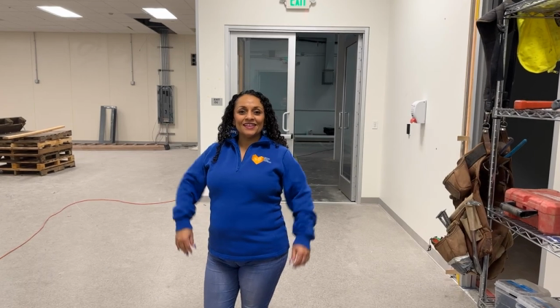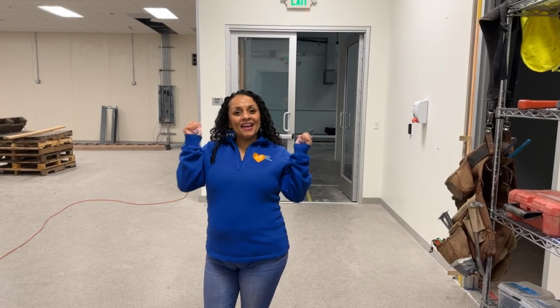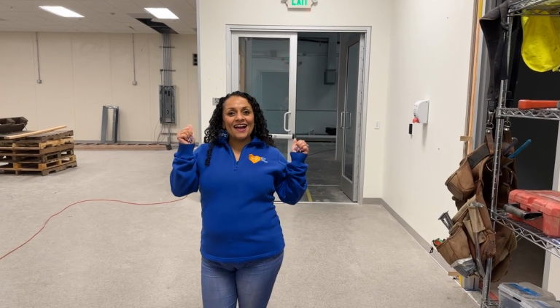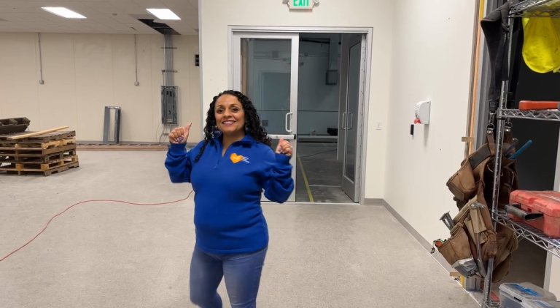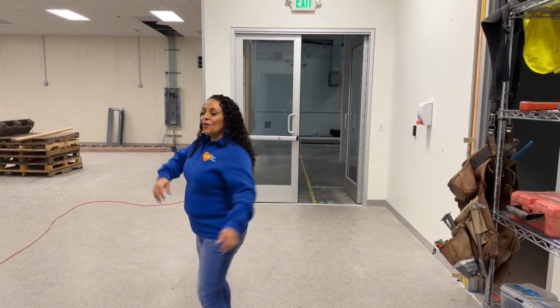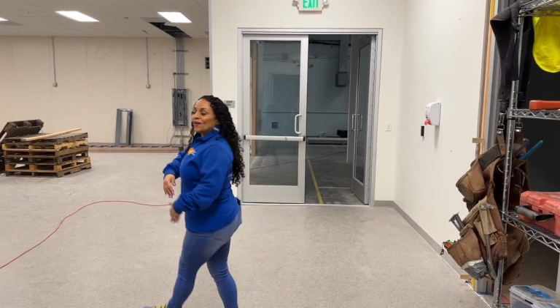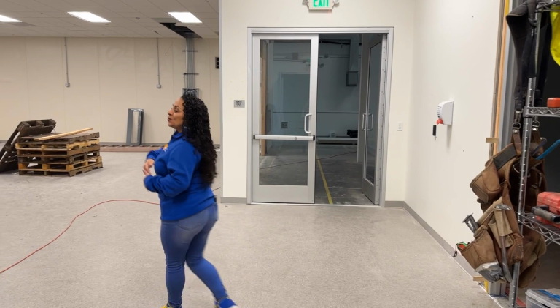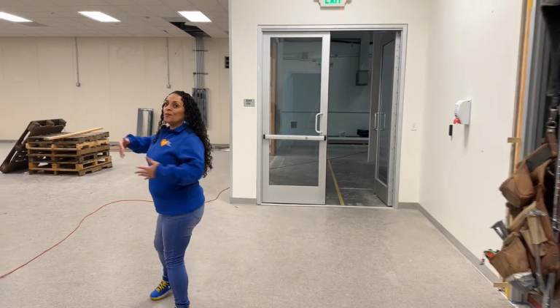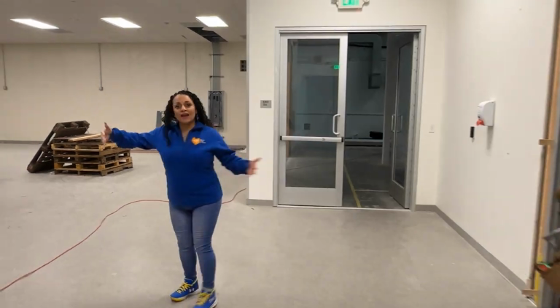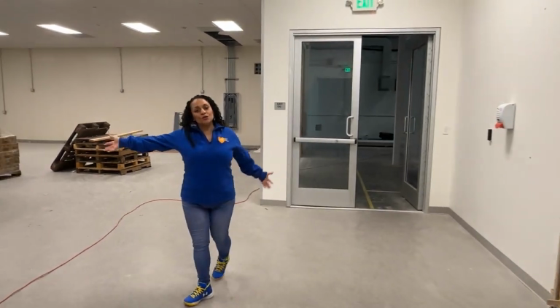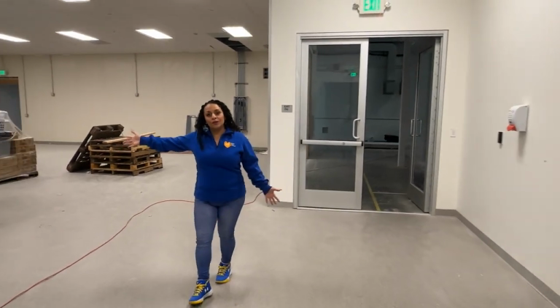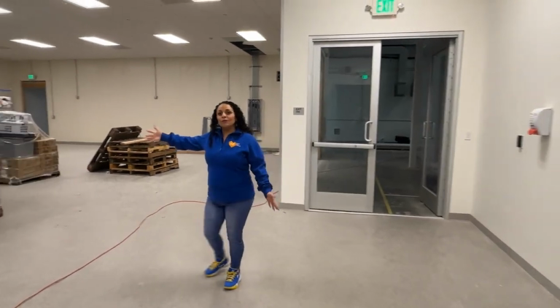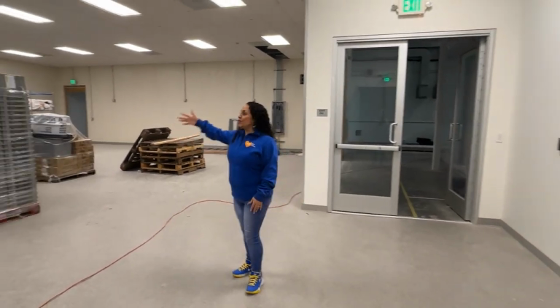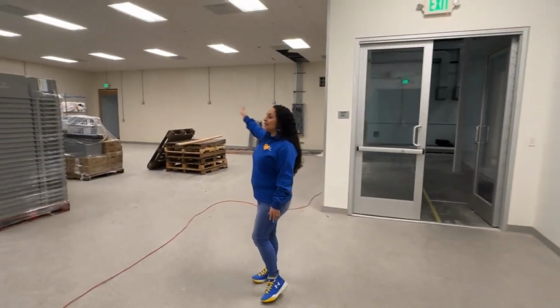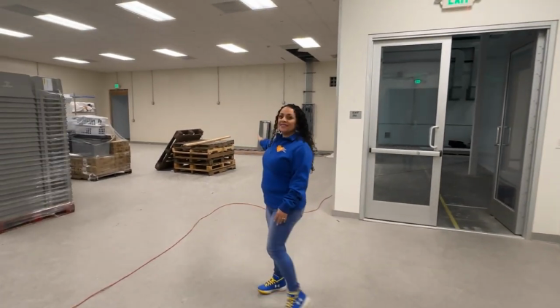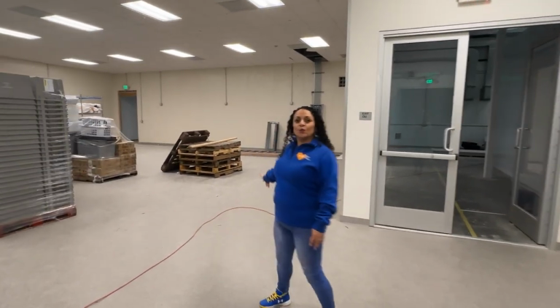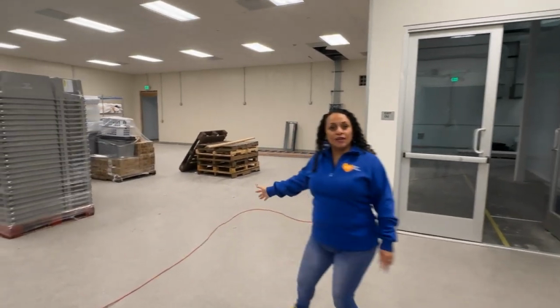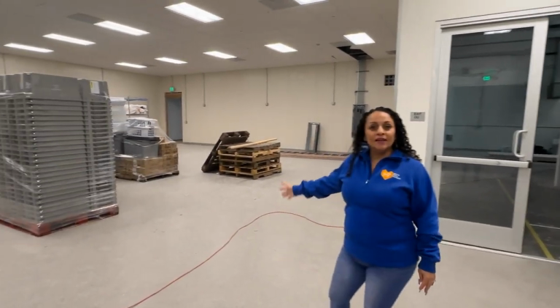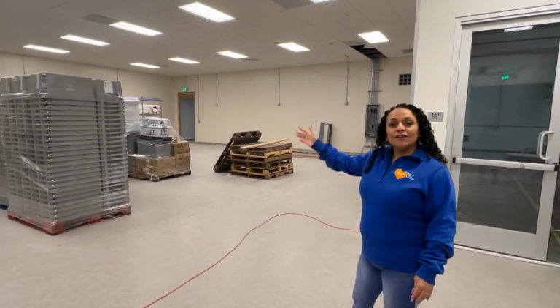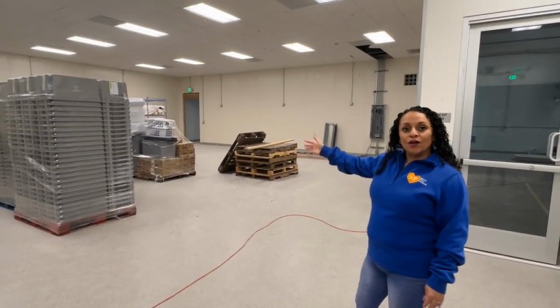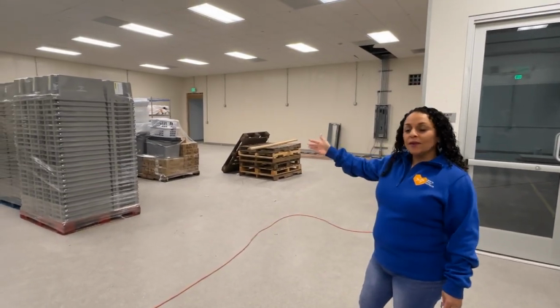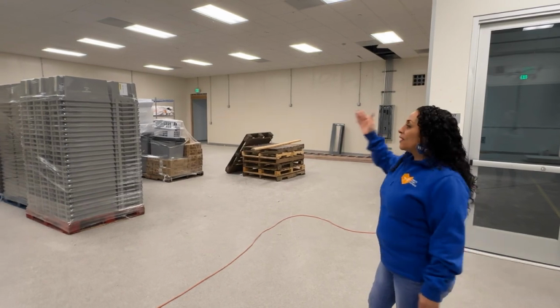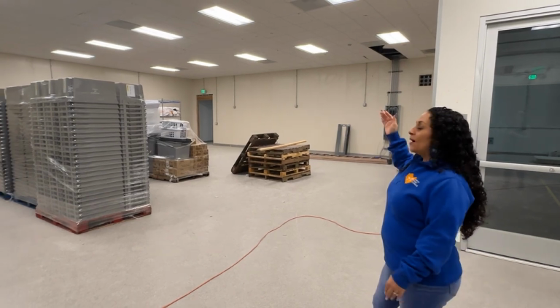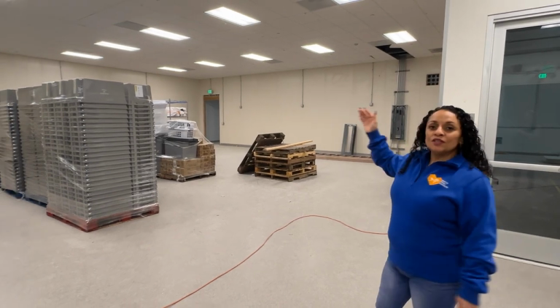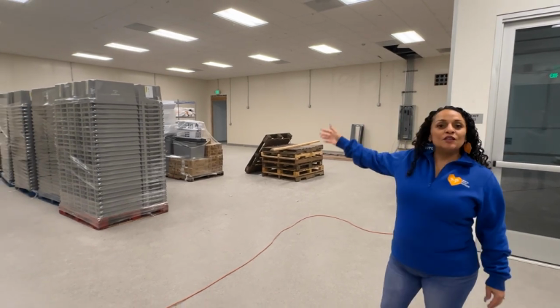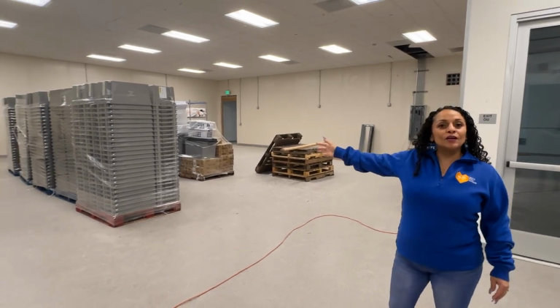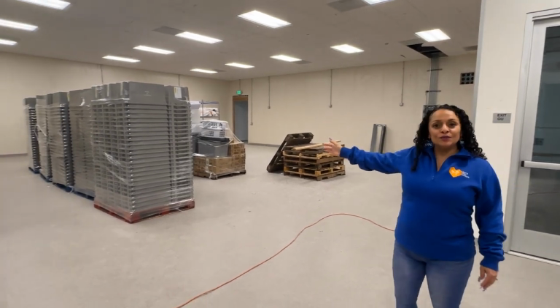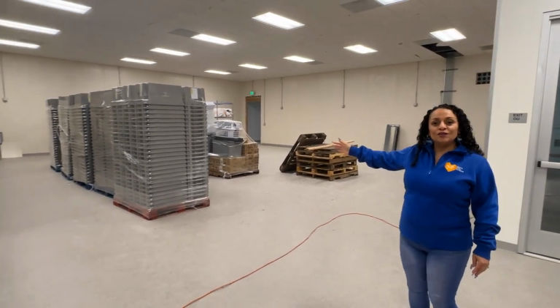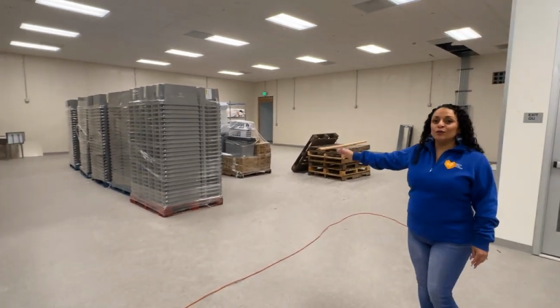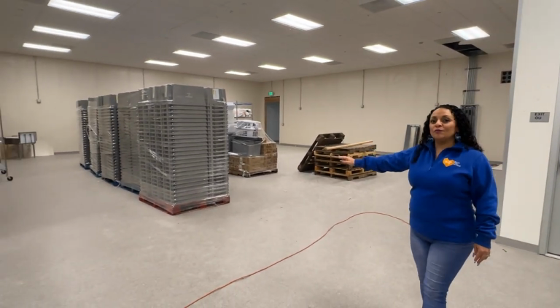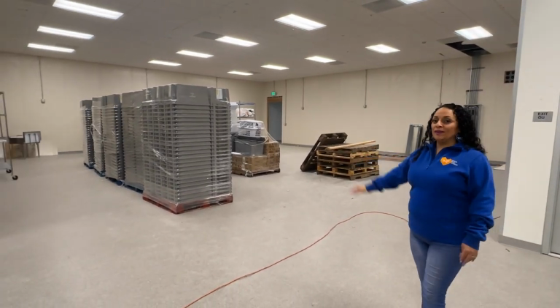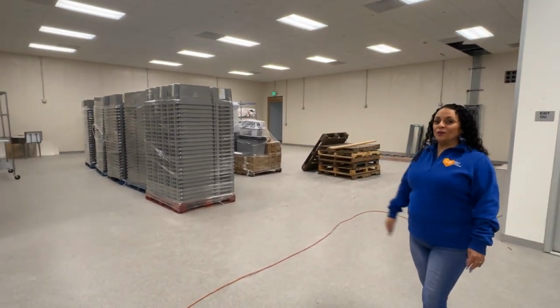Hi again guys, welcome to our brand new sorting room. You'll notice that it is a square shape, not a hallway, which is much more conducive to the movement of people and food.